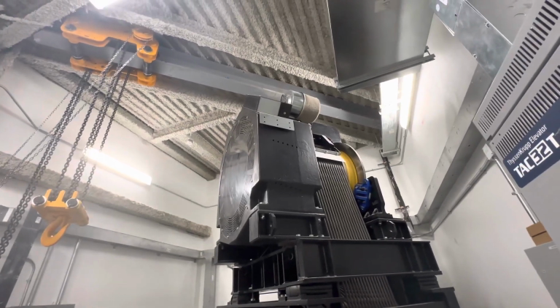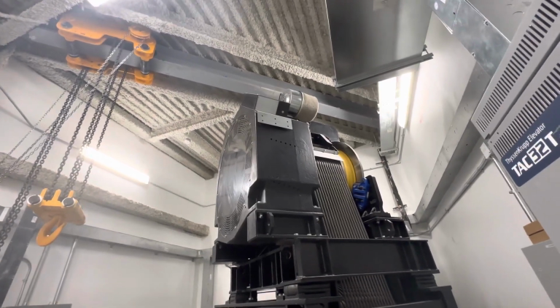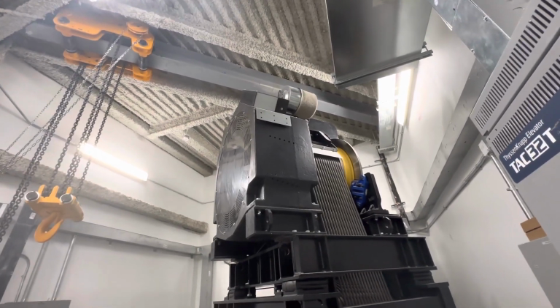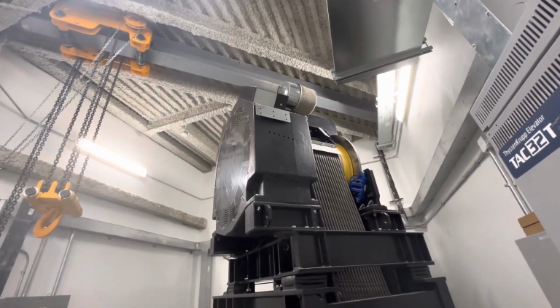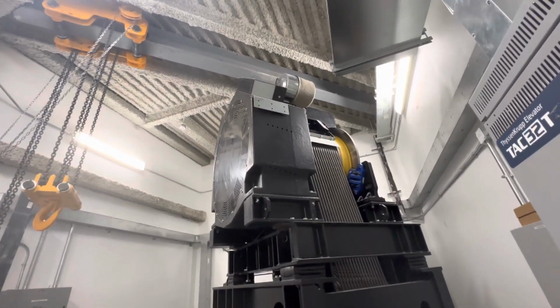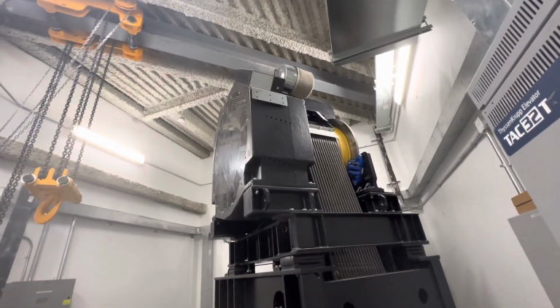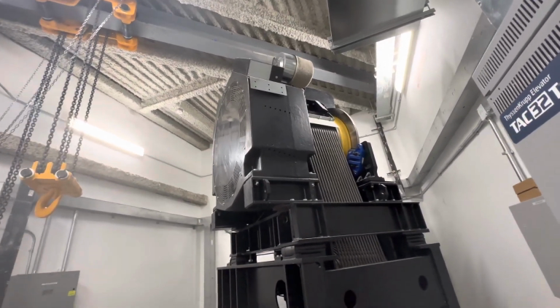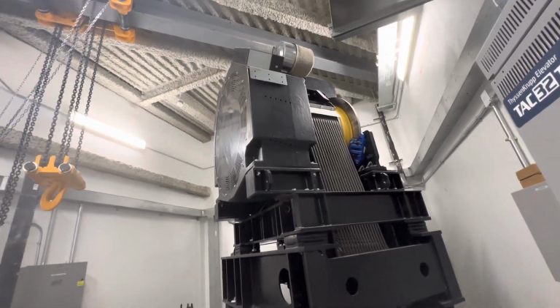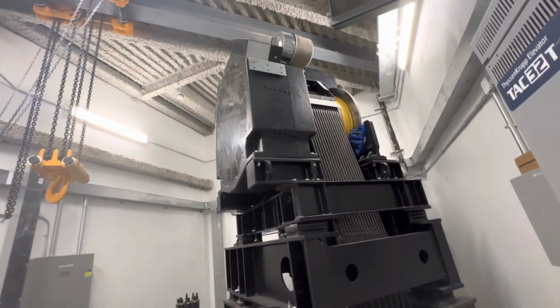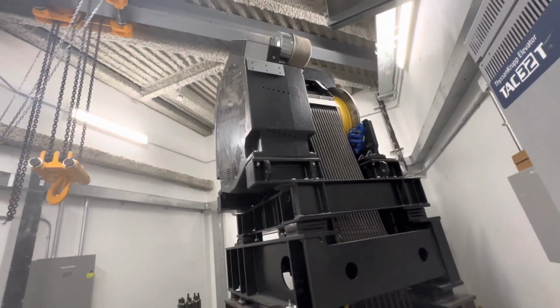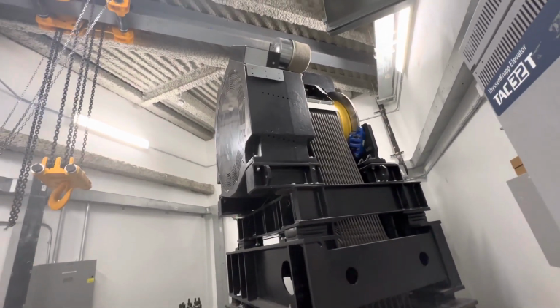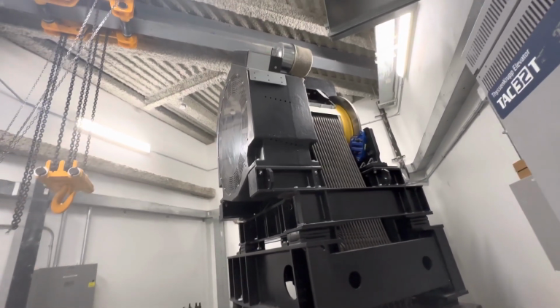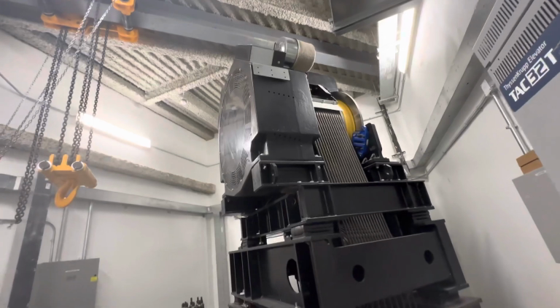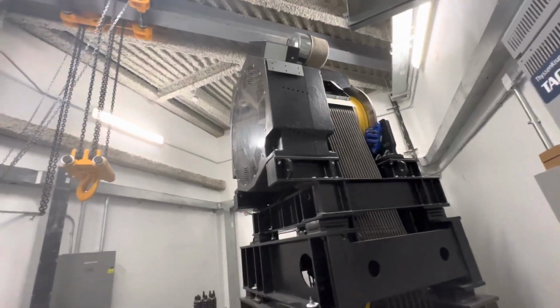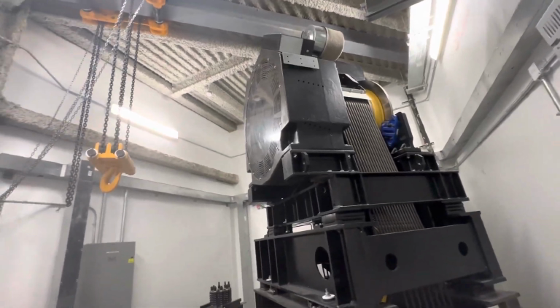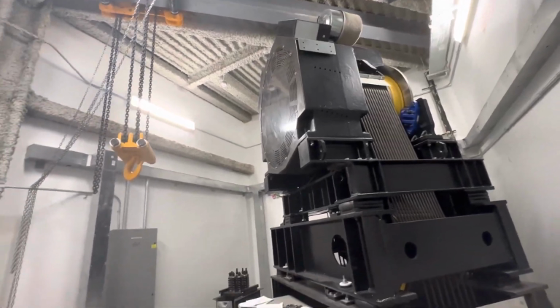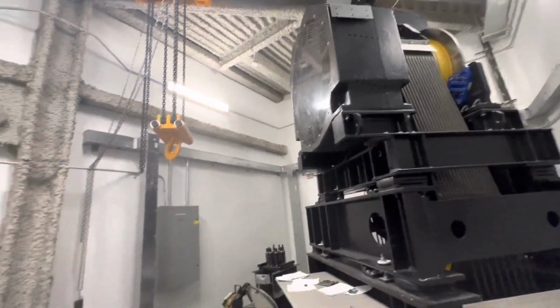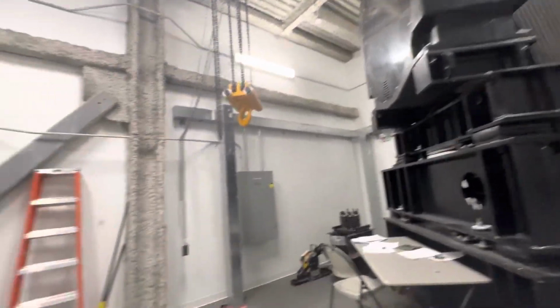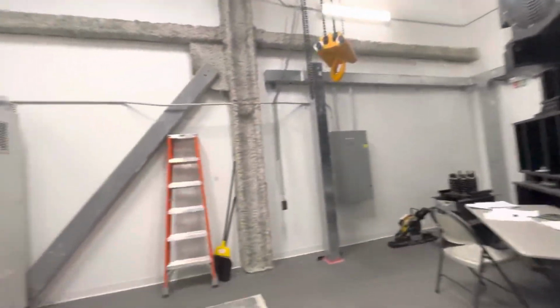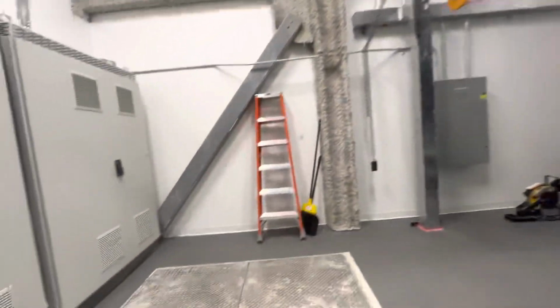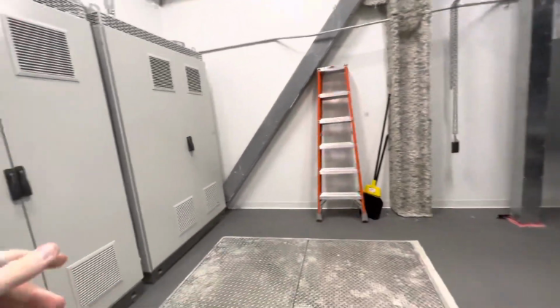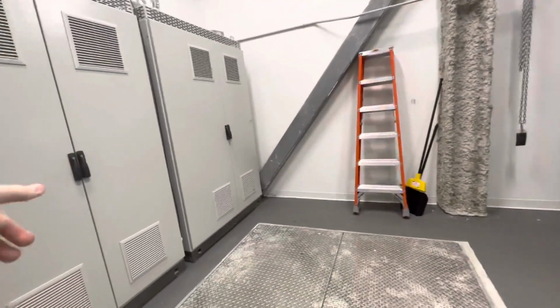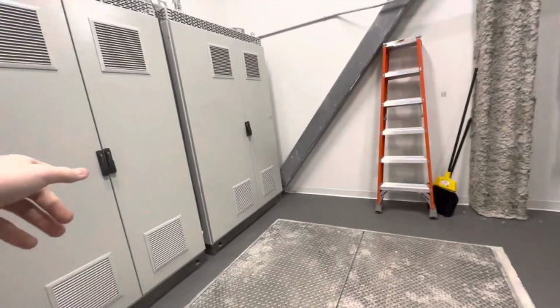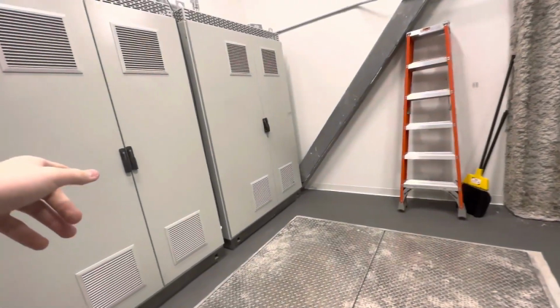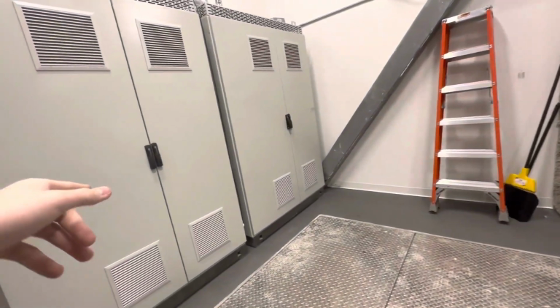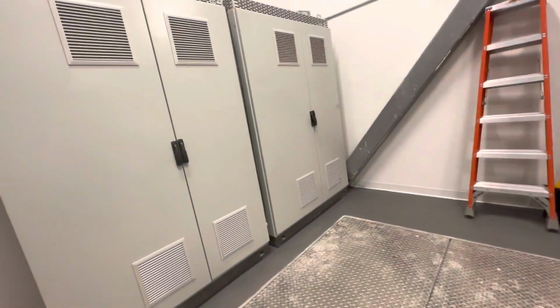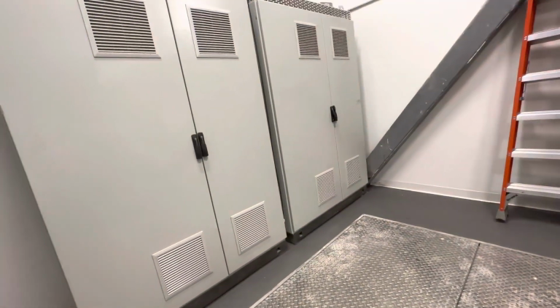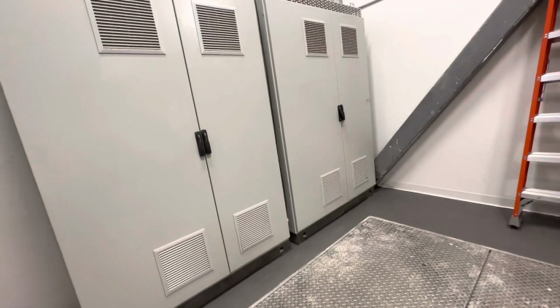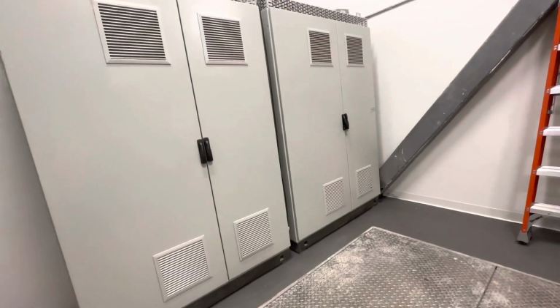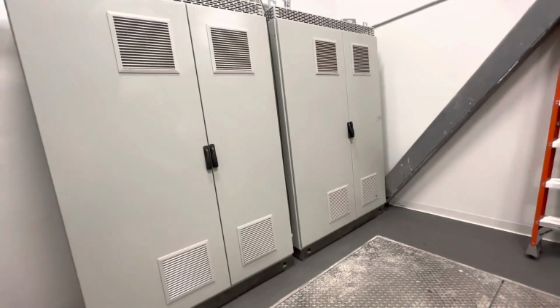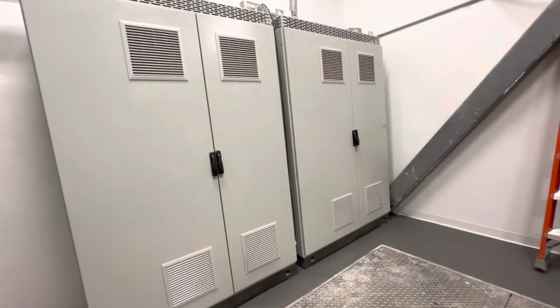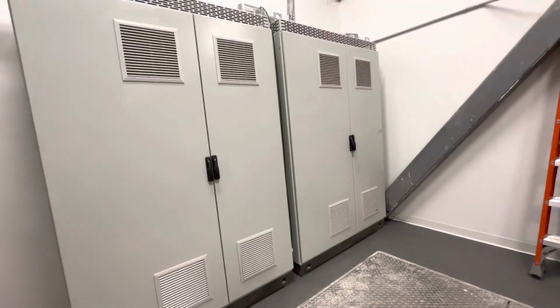That looks like something from the World Trade Center. Are you able to move the car? Yeah. Is that just the VF drives? Yeah. Wow, that's insane.